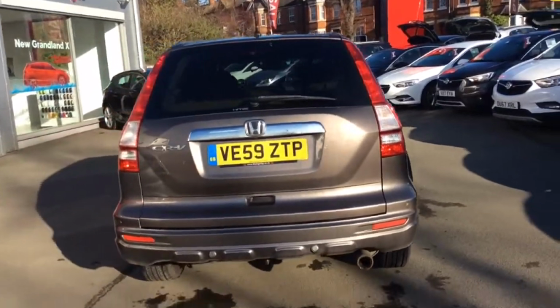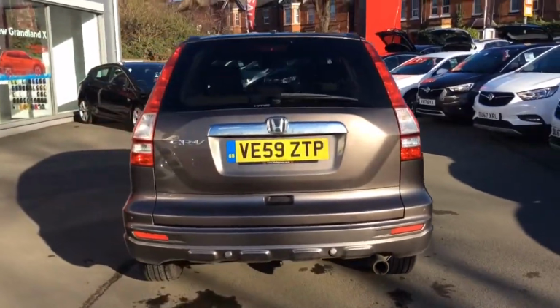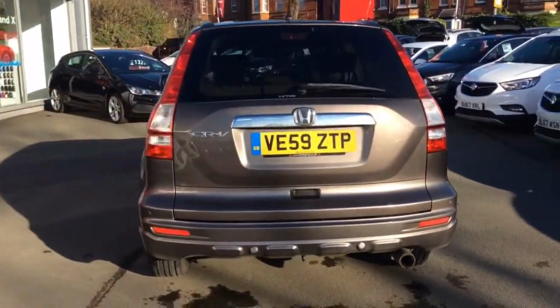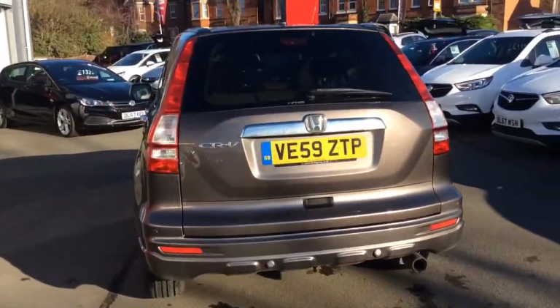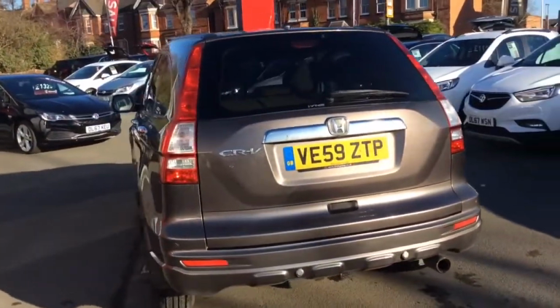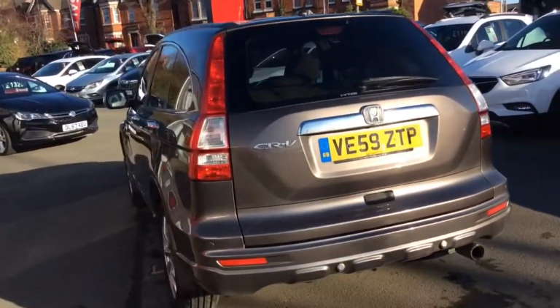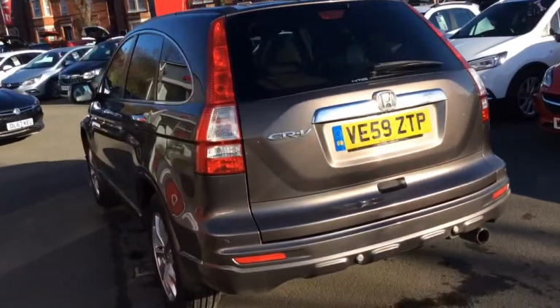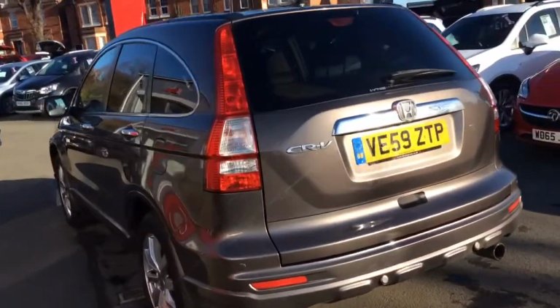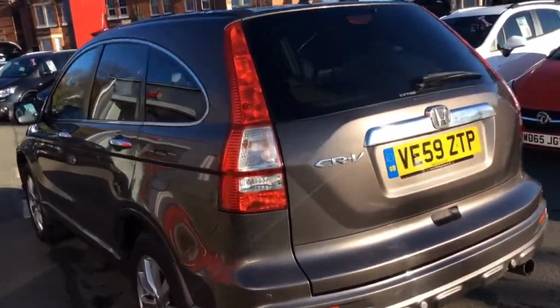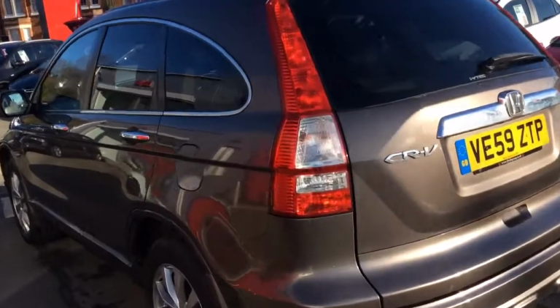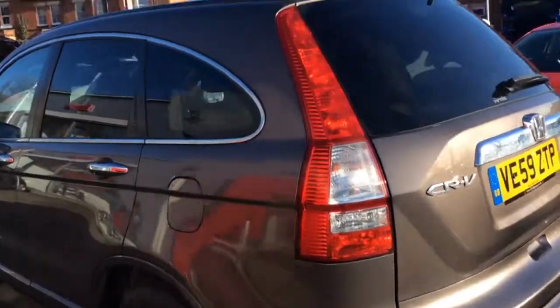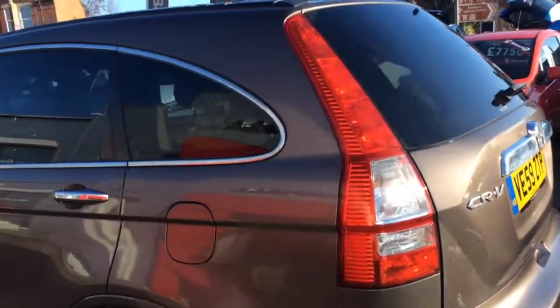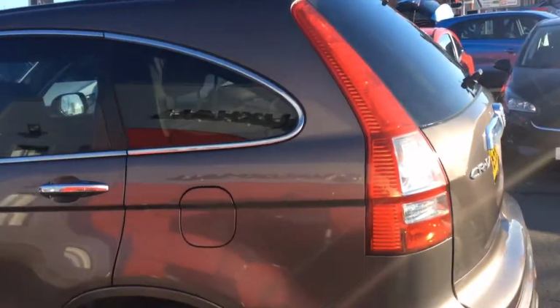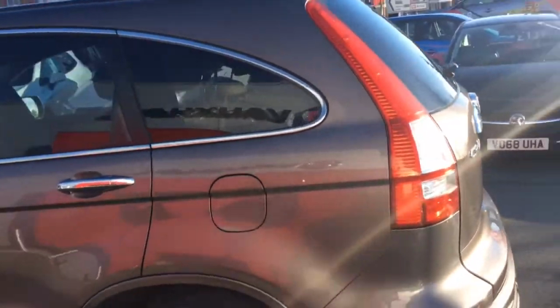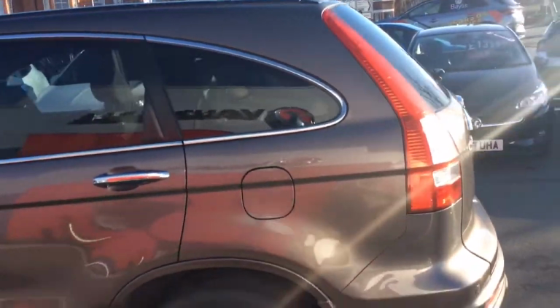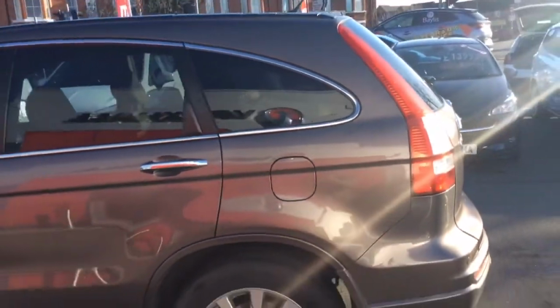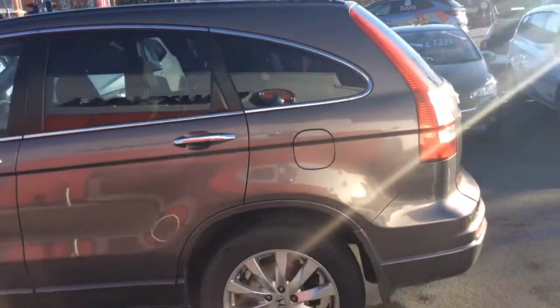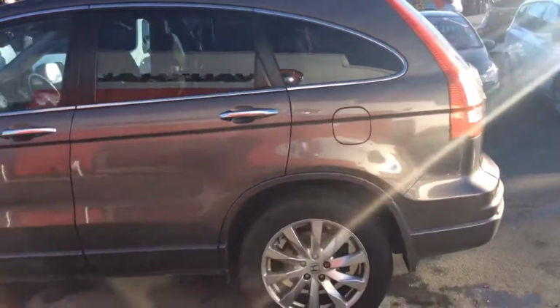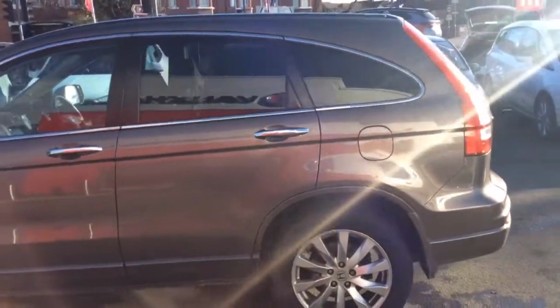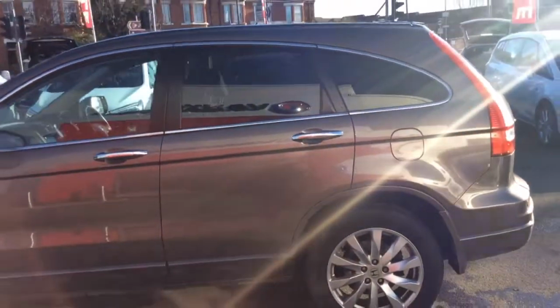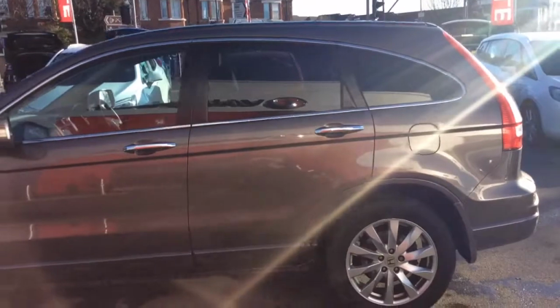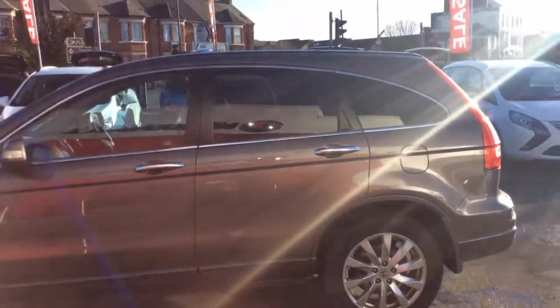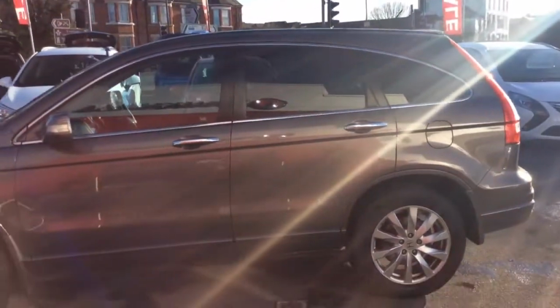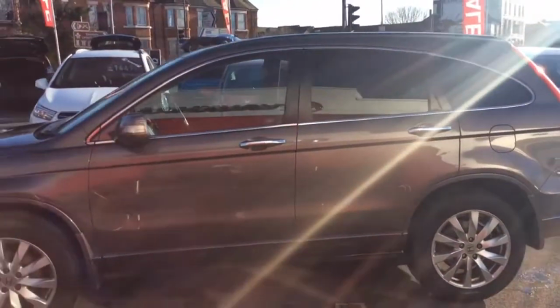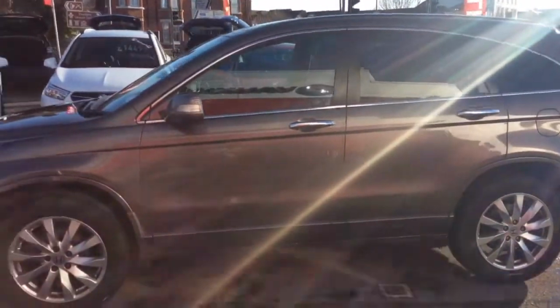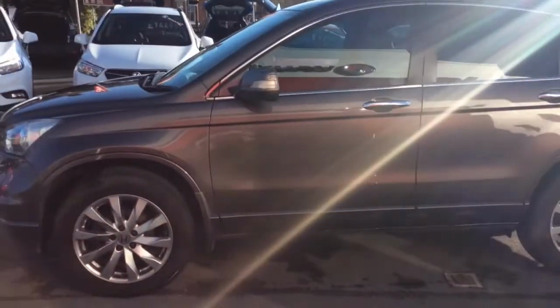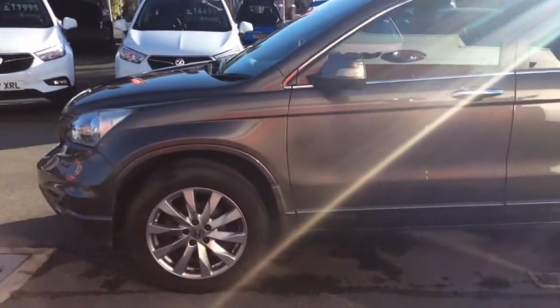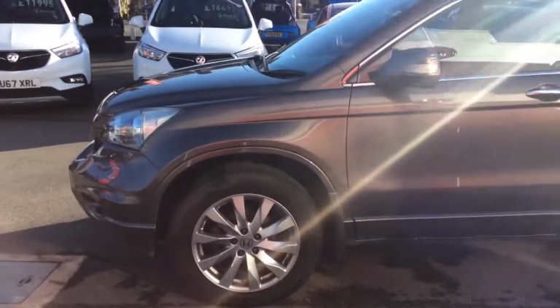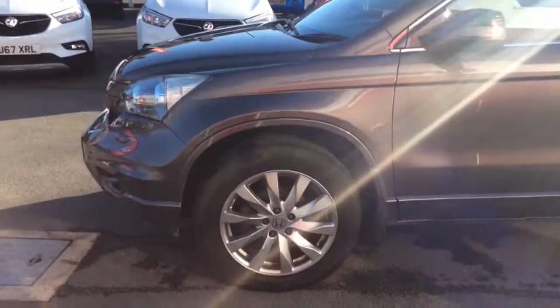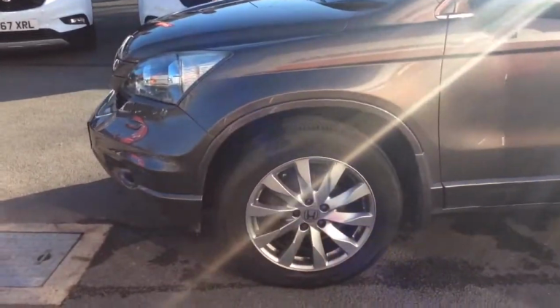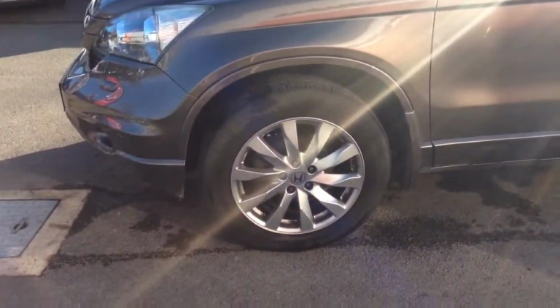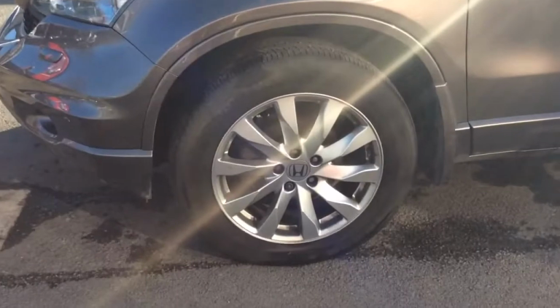As we move around to the passenger side of the car we can see it has front and rear parking sensors, front fog lights, chrome handles, and it also comes with two keys as well as 18 inch multi-spoke silver alloy wheels.